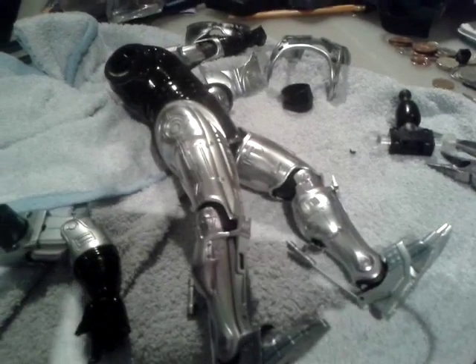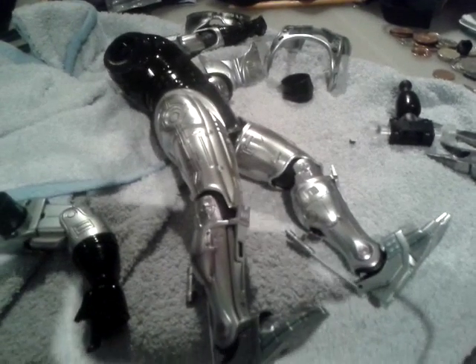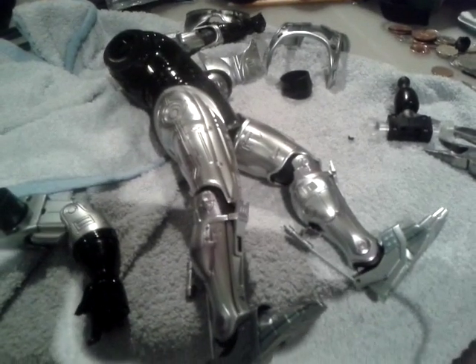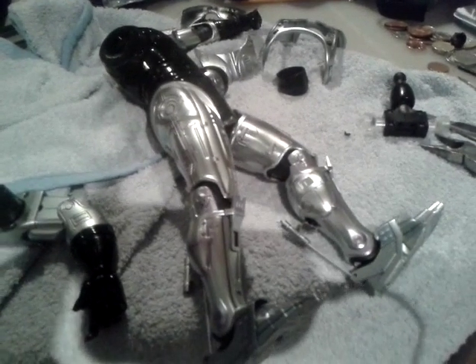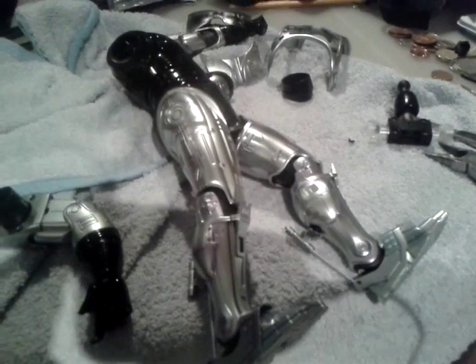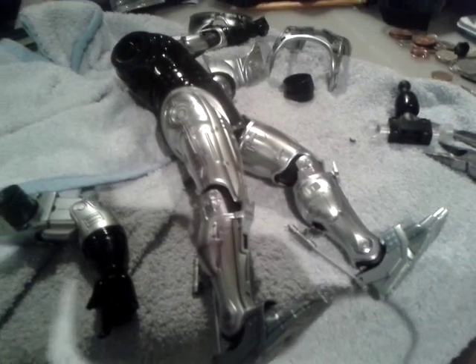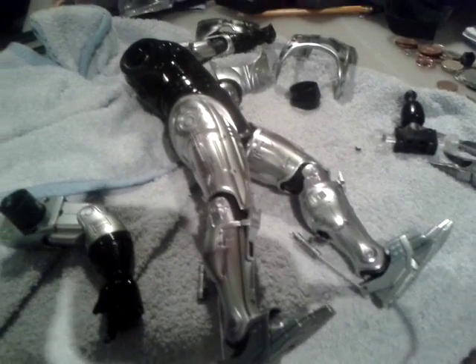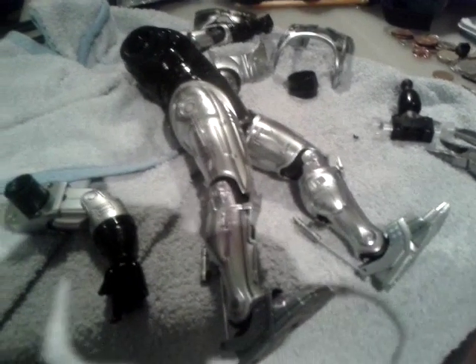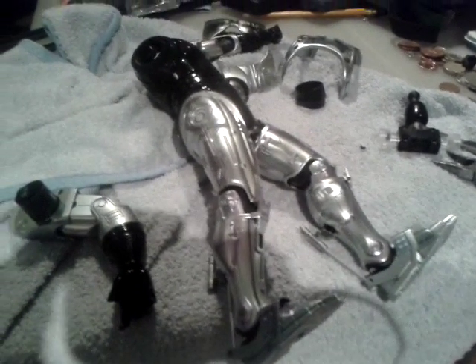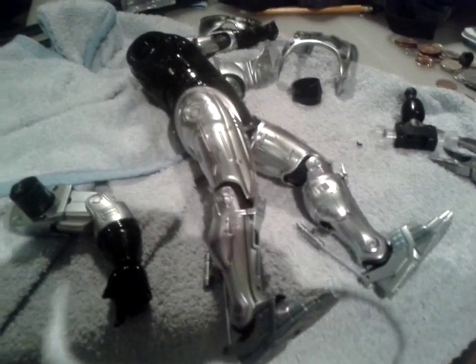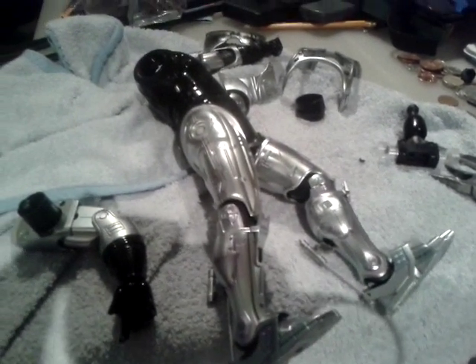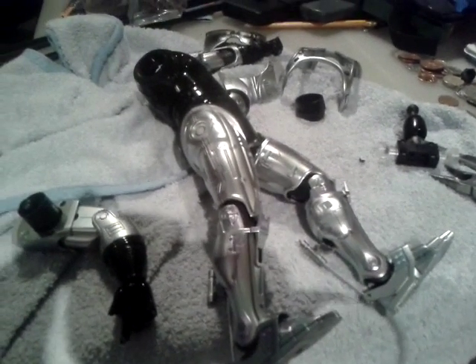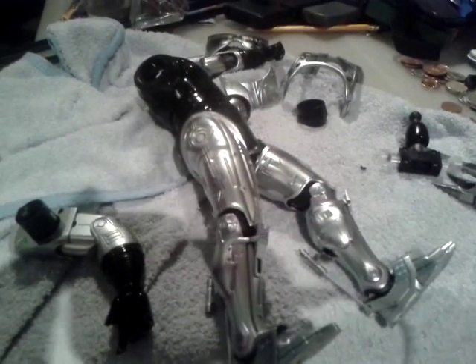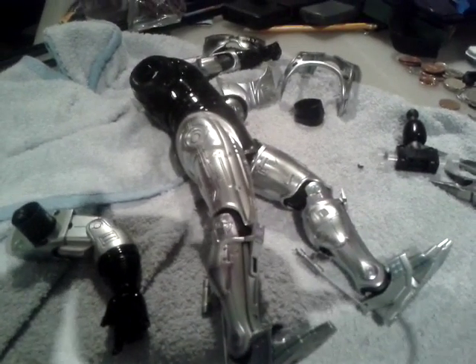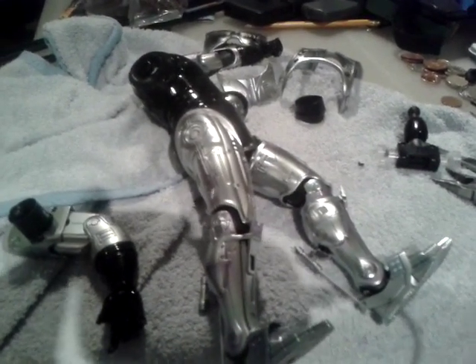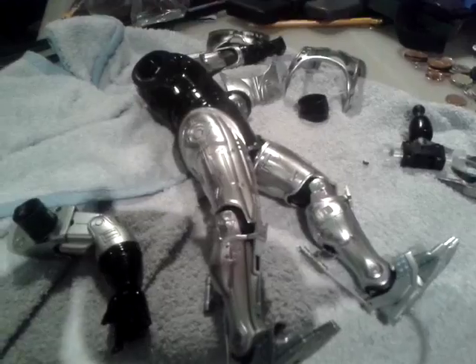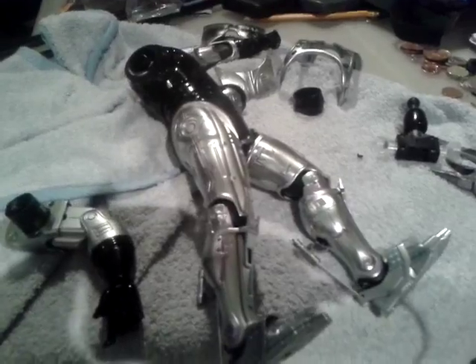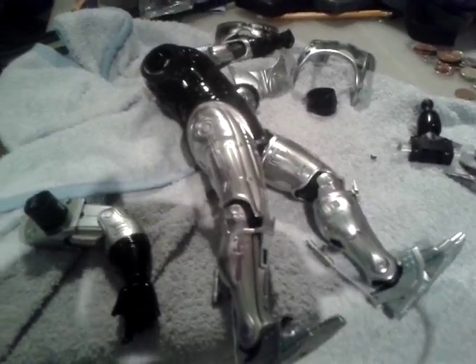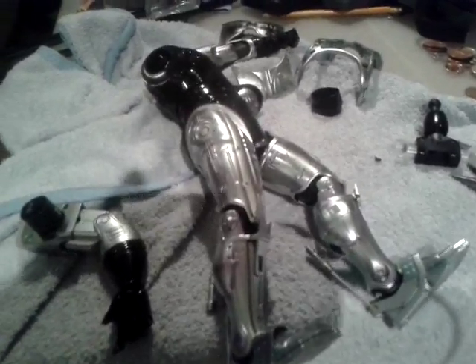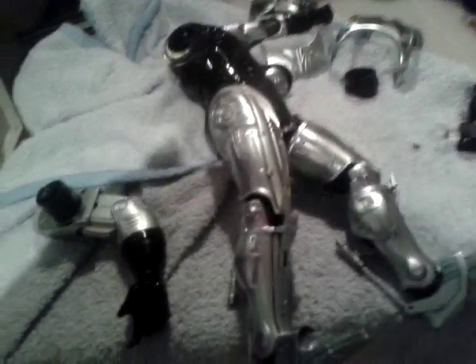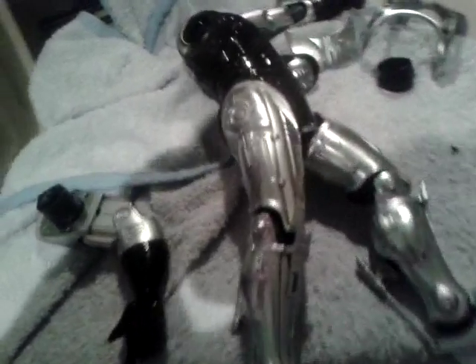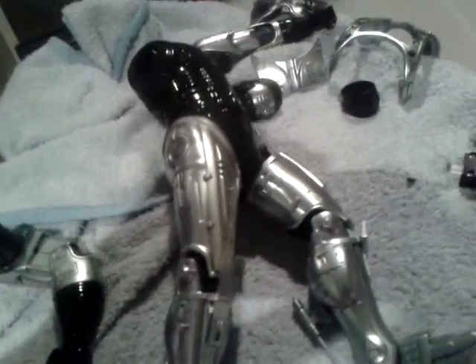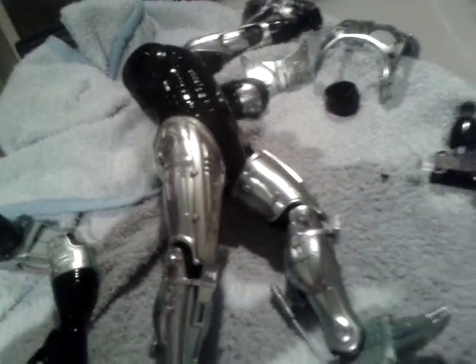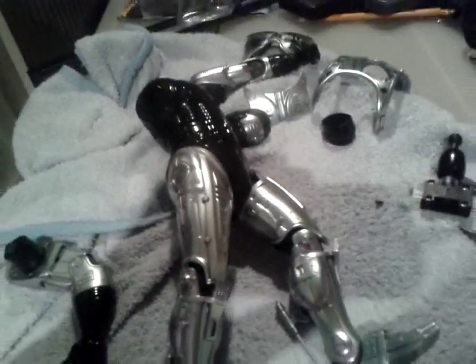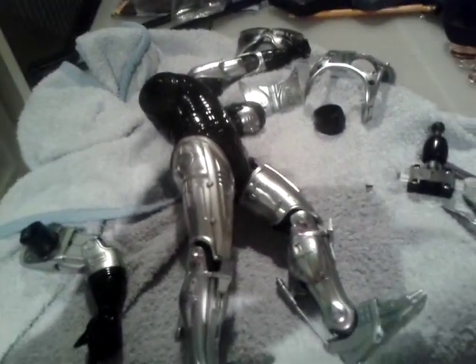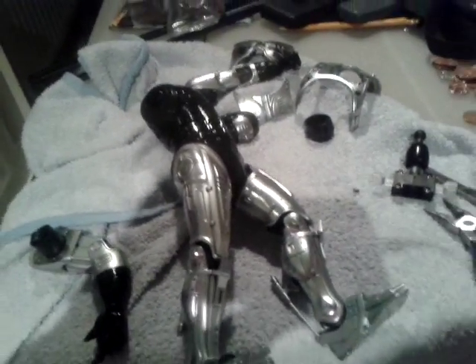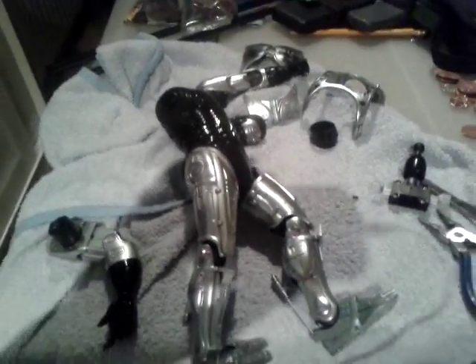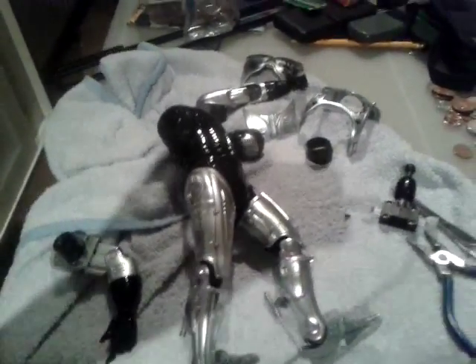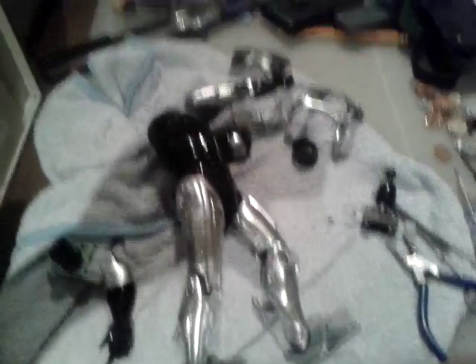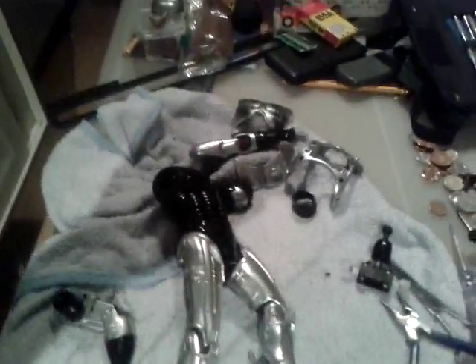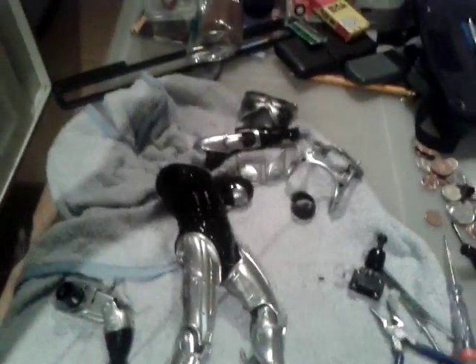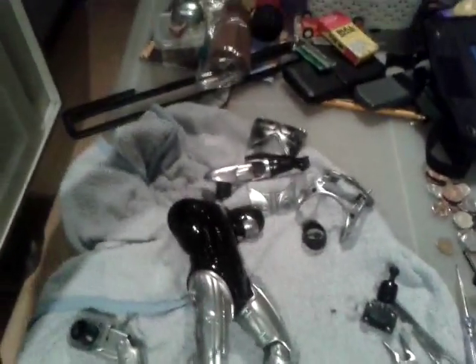How you doing? Welcome back. As you can see, it looks like a scene from Robocop 2. I think it's disassembled.